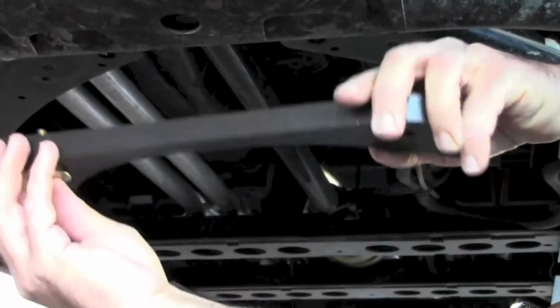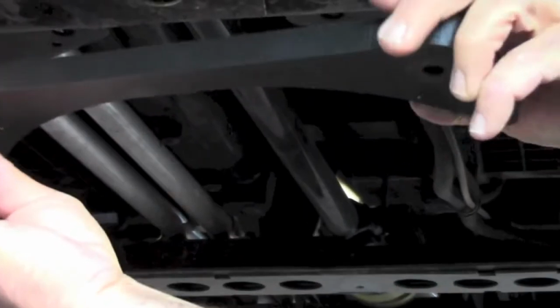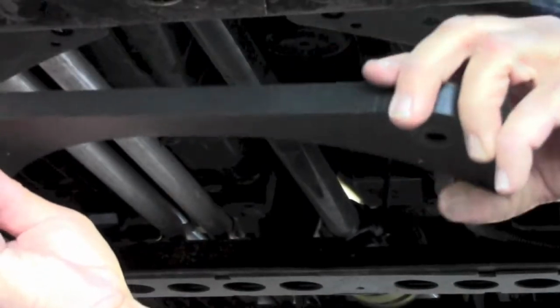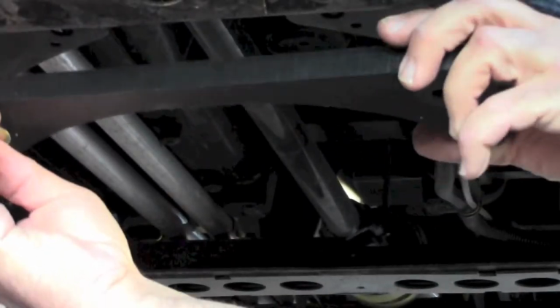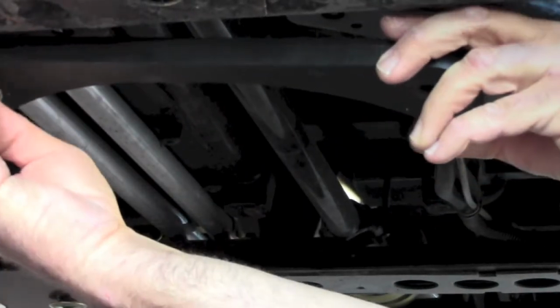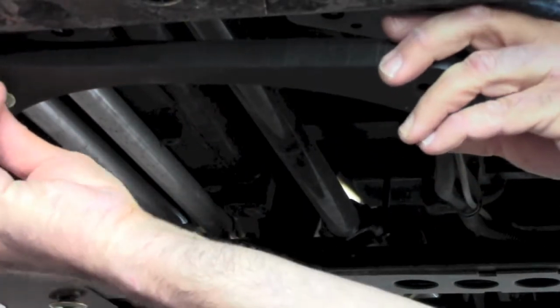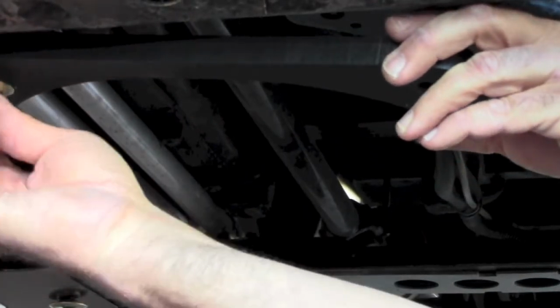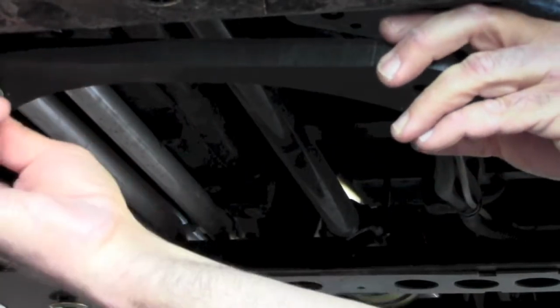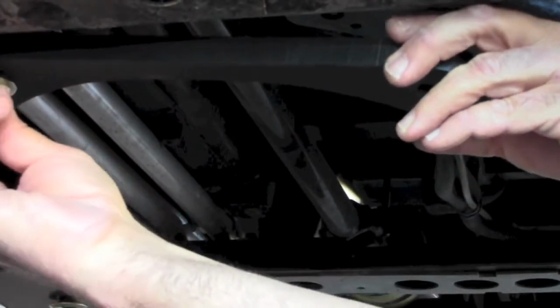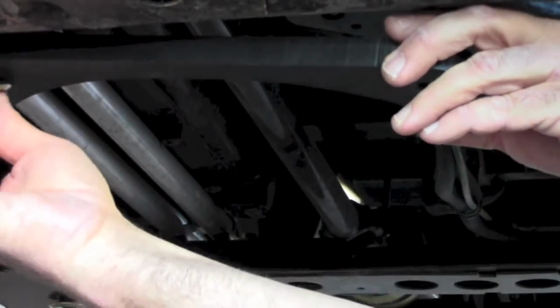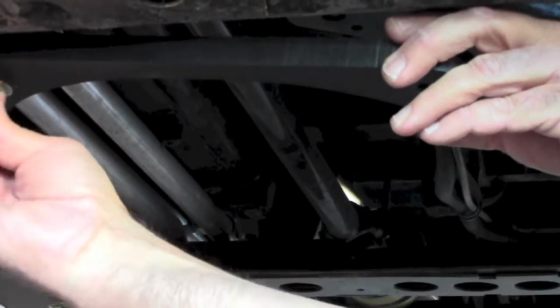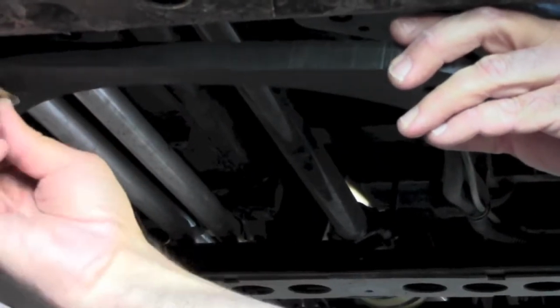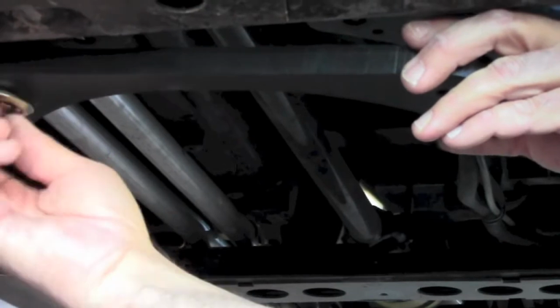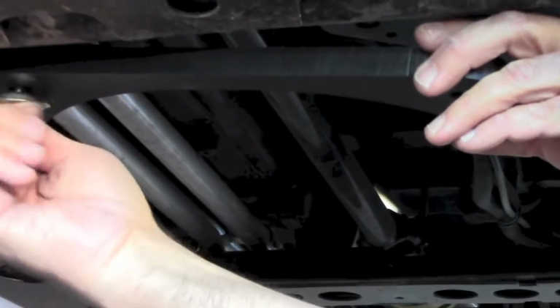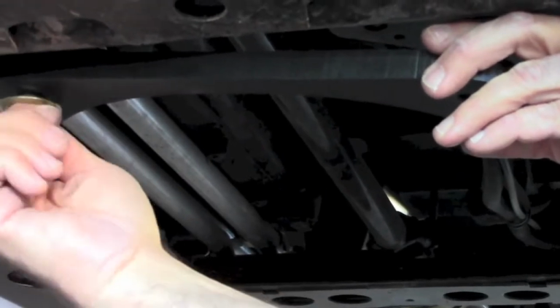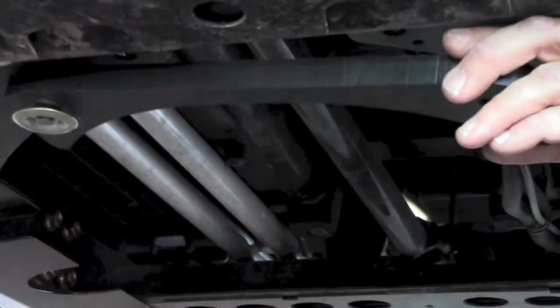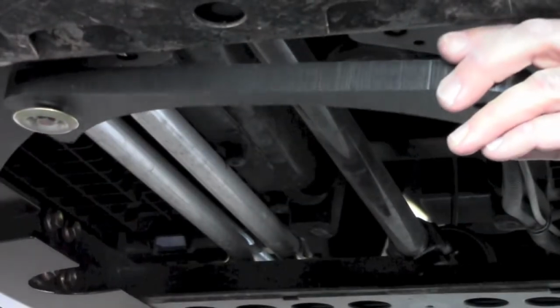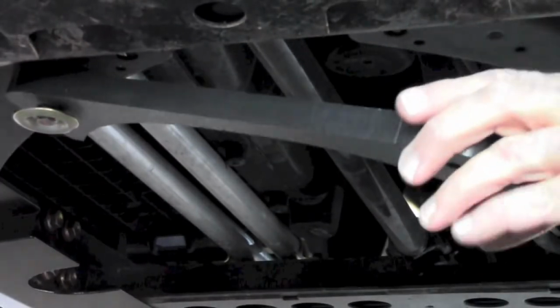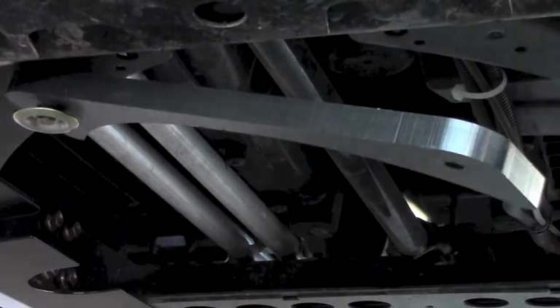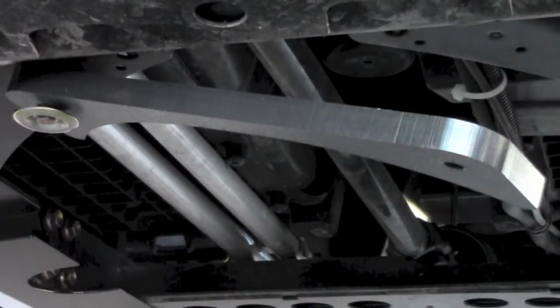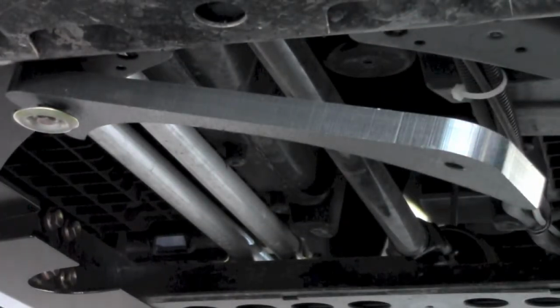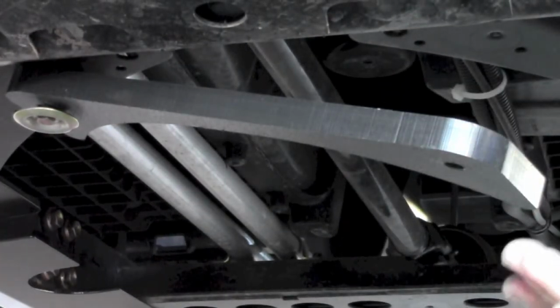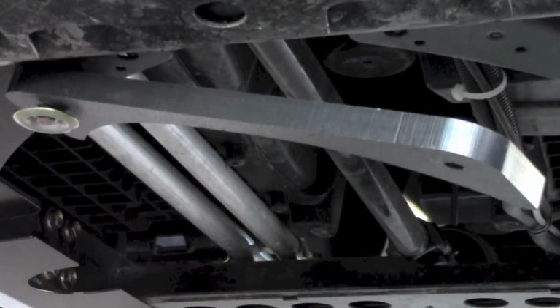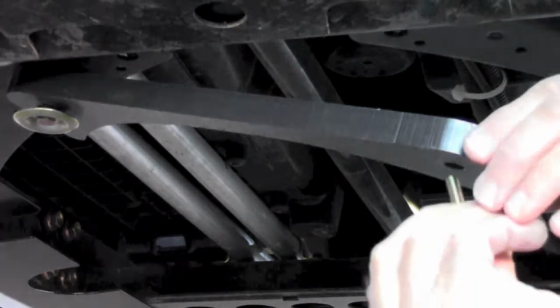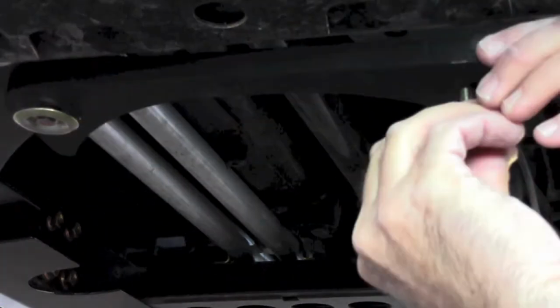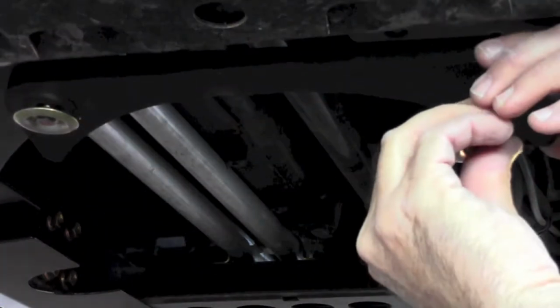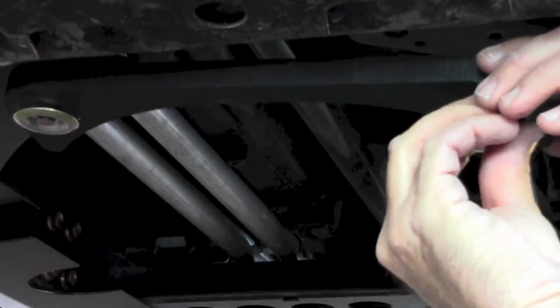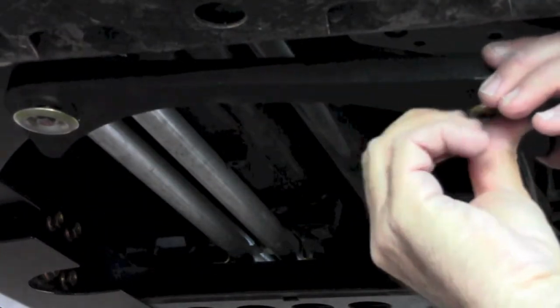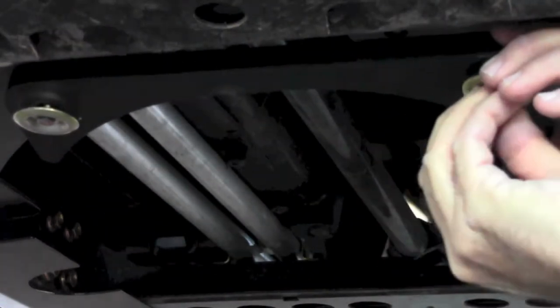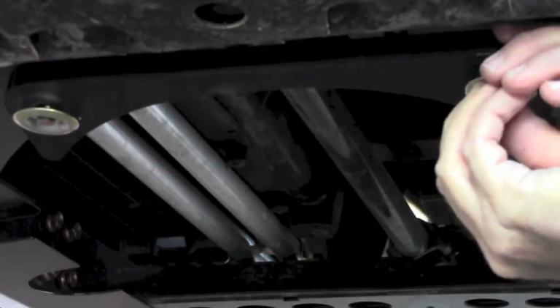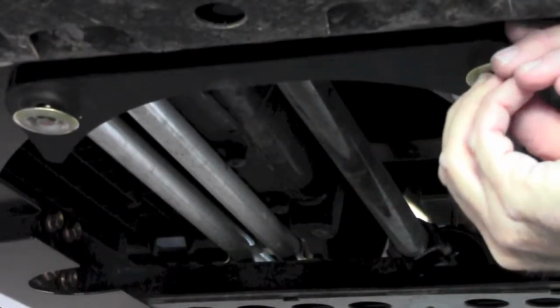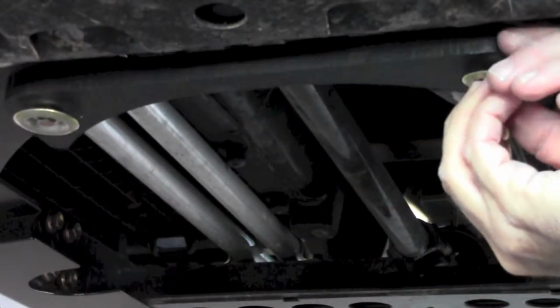Locate the supplied front spacer. Align the spacer with the holes in the frame in front of the installed metal side mounts. Peel the tape back and hold into place. Hand start an M6 x 30mm bolt into the factory holes and press the spacer tape to adhere.